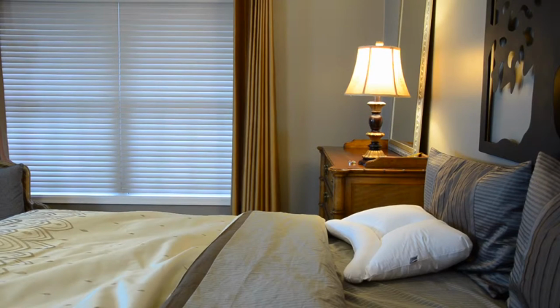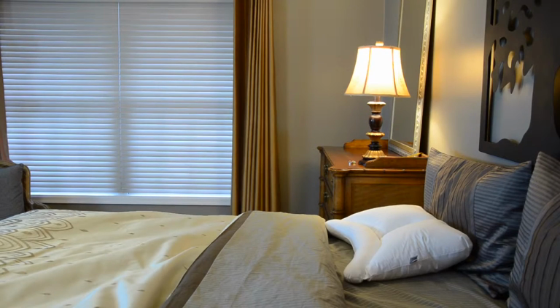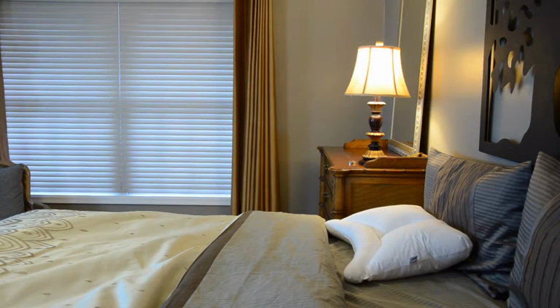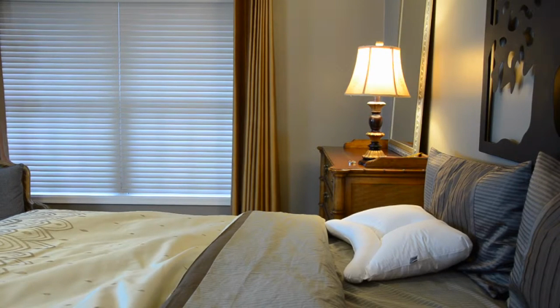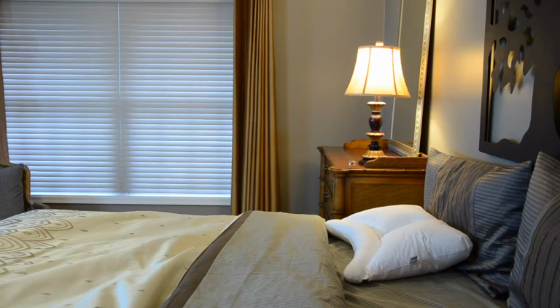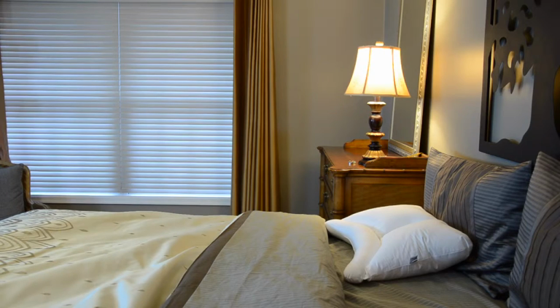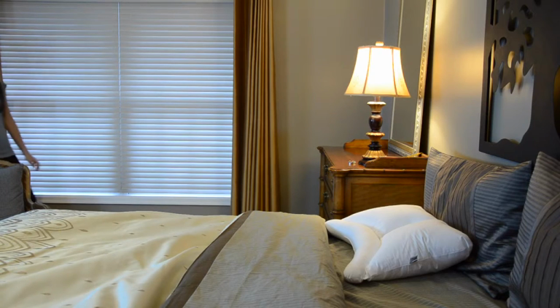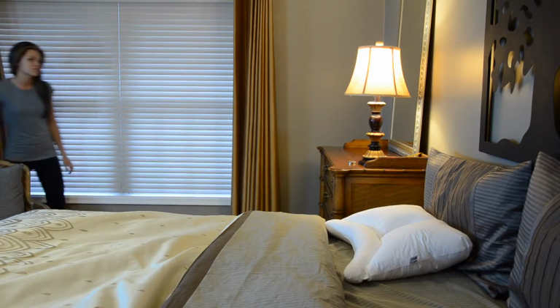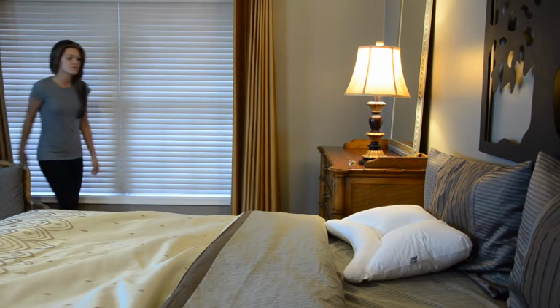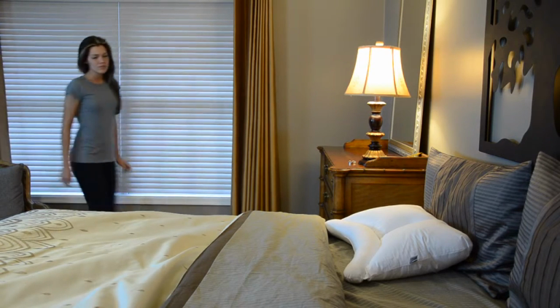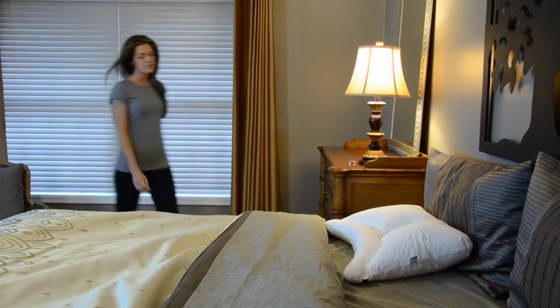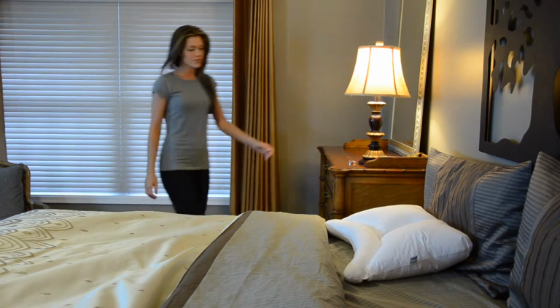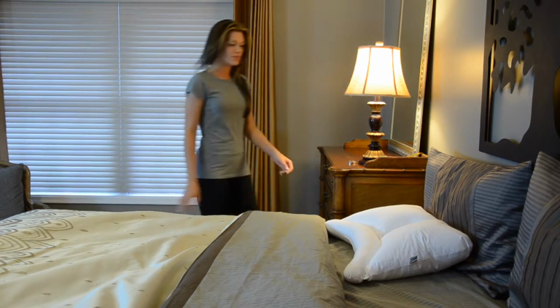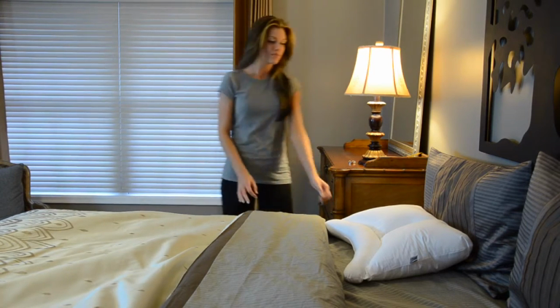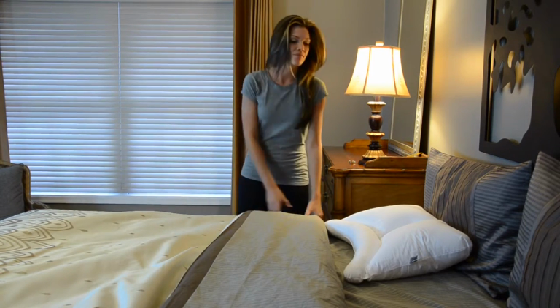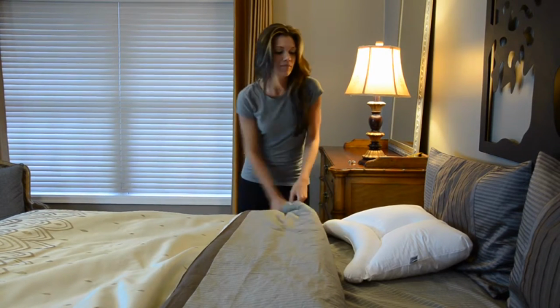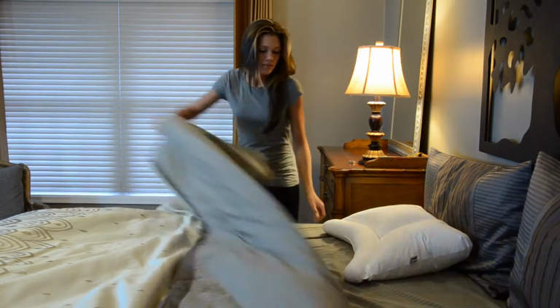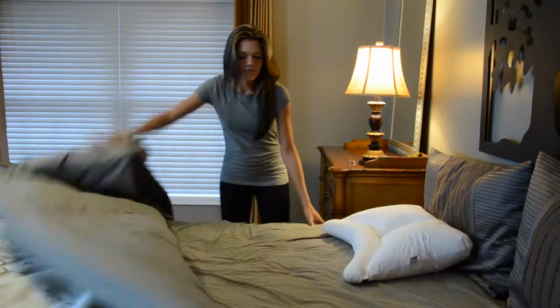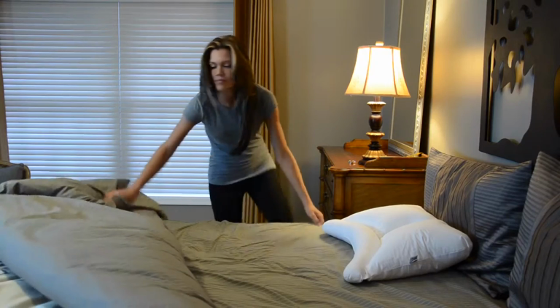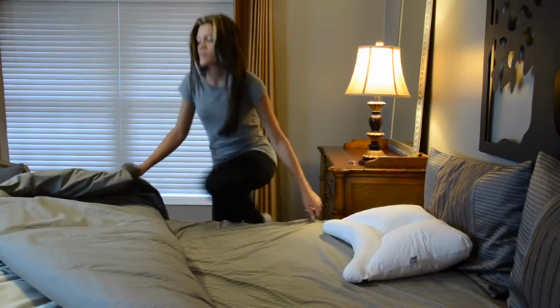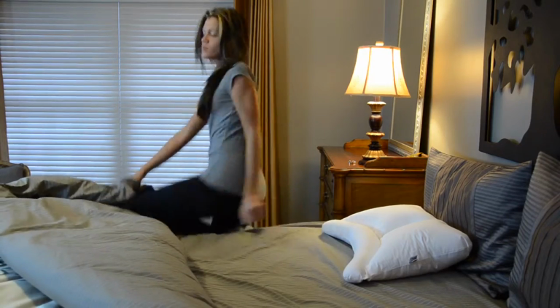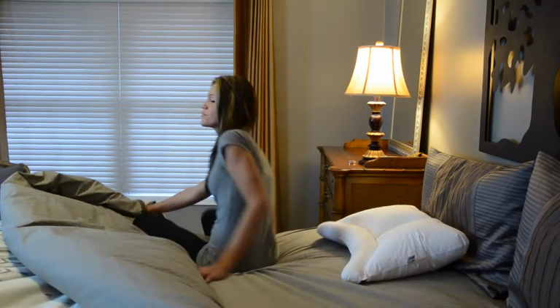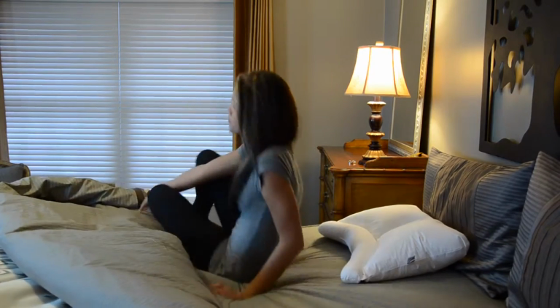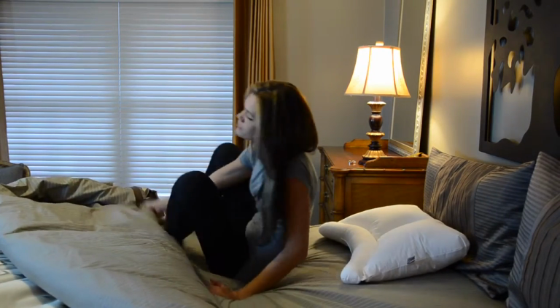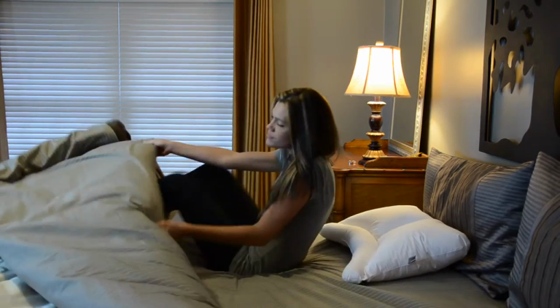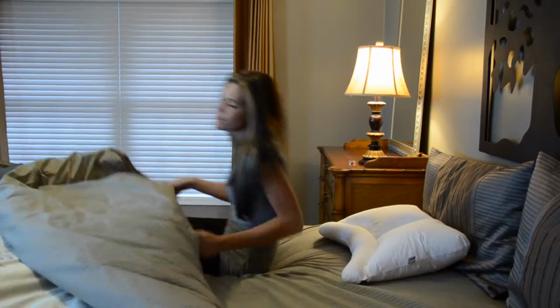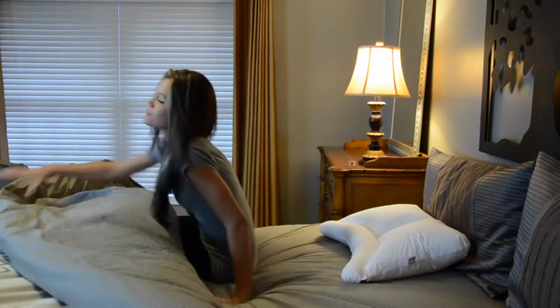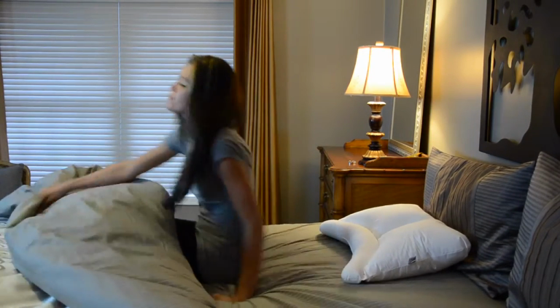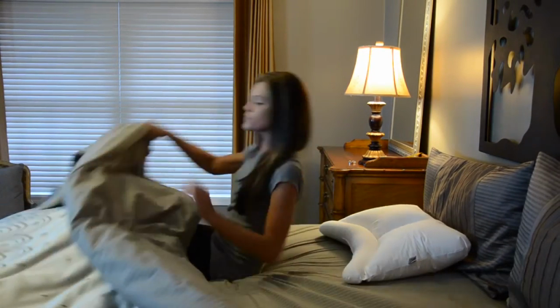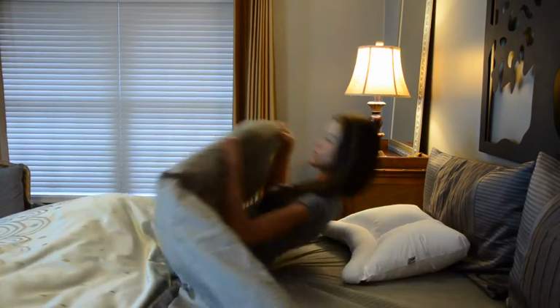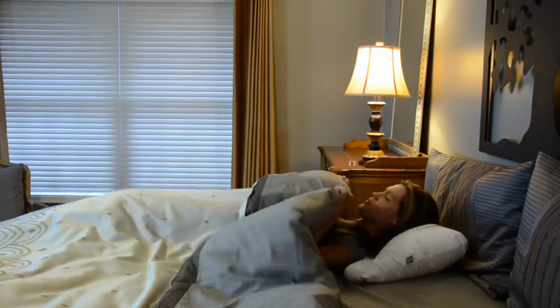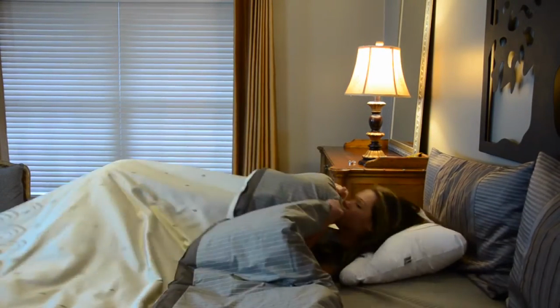The Servaline Orthopedic Pillow provides proper alignment of the spine. The uniquely curved neck lobe of the Servaline Pillow provides excellent support, placing your neck in the appropriate position for cervical correction.